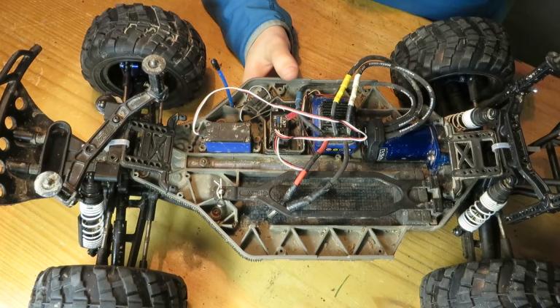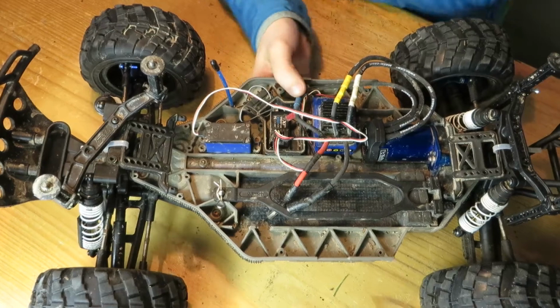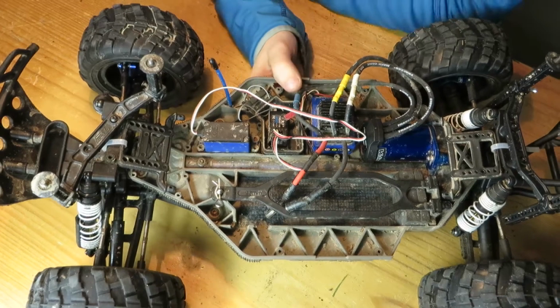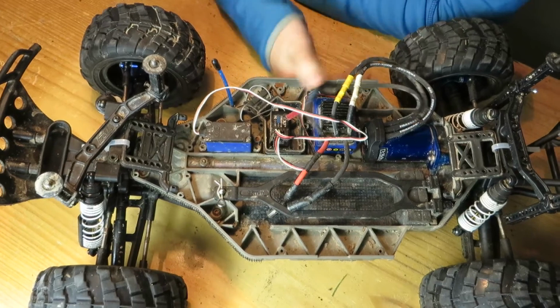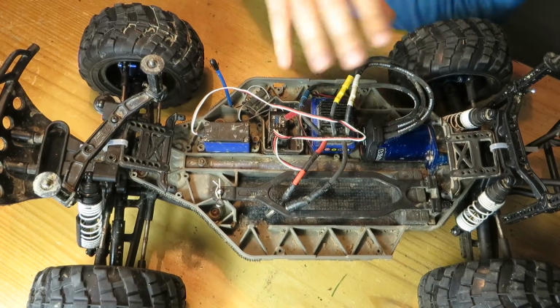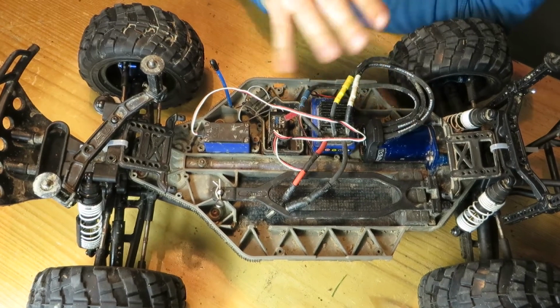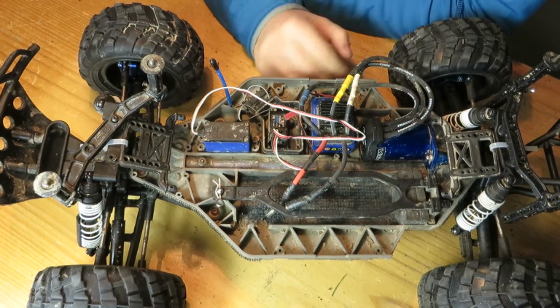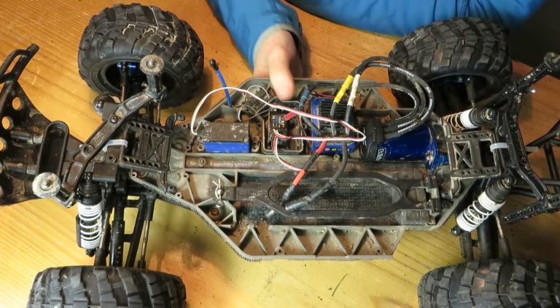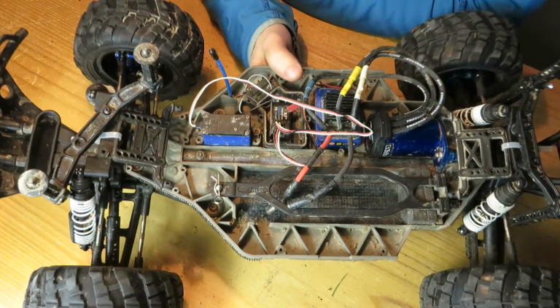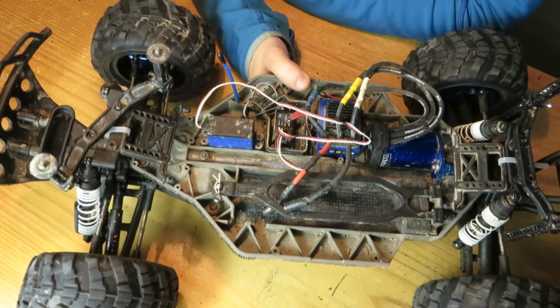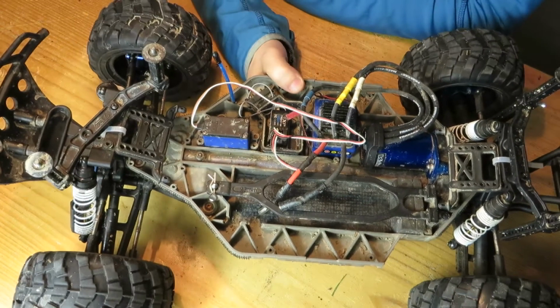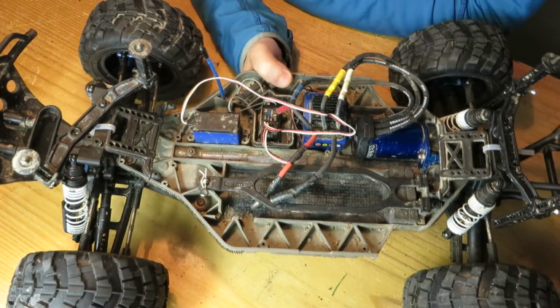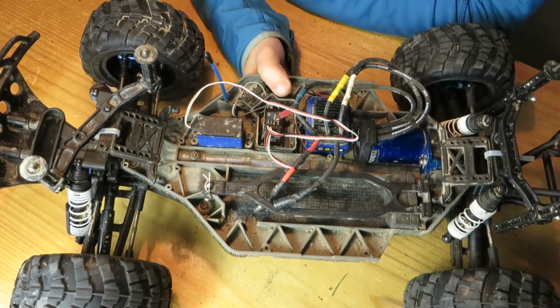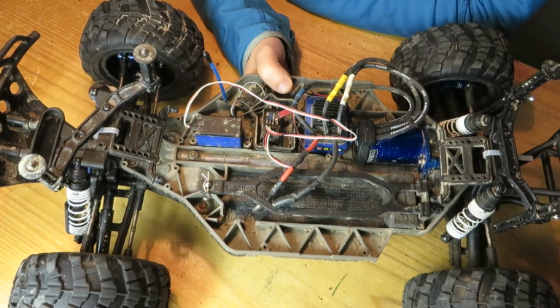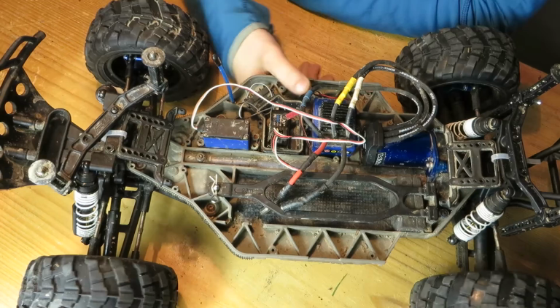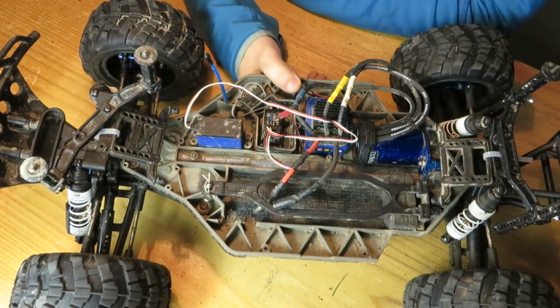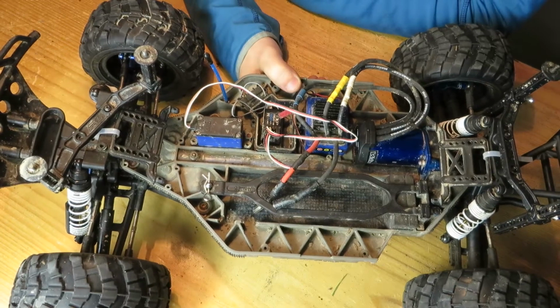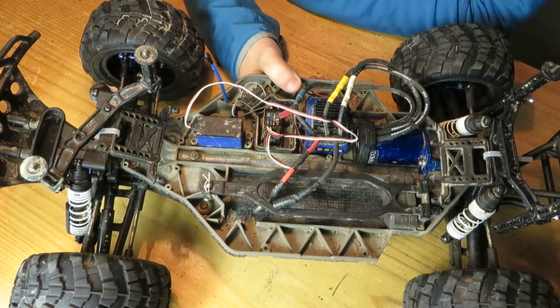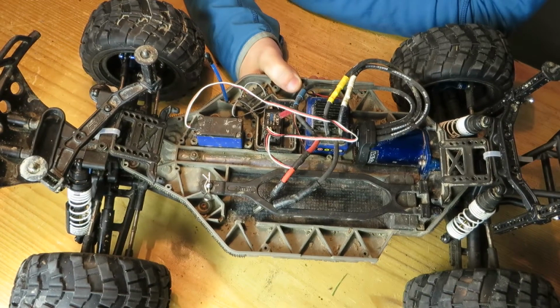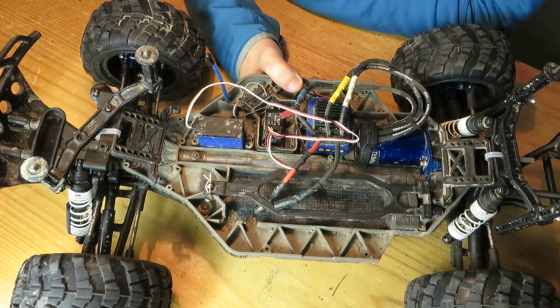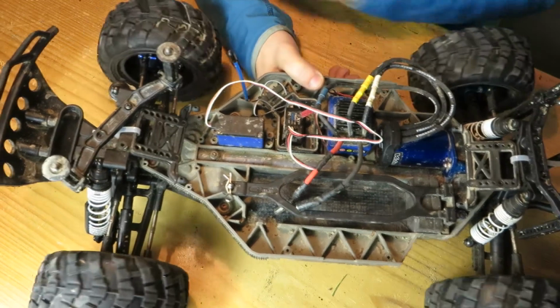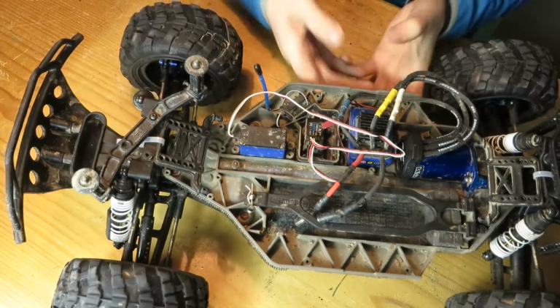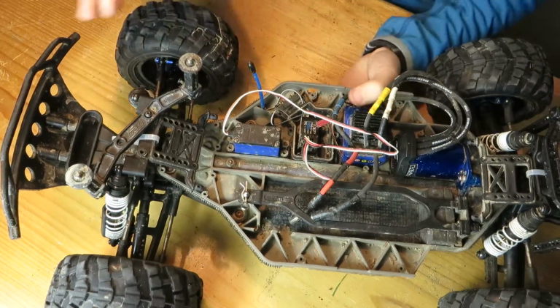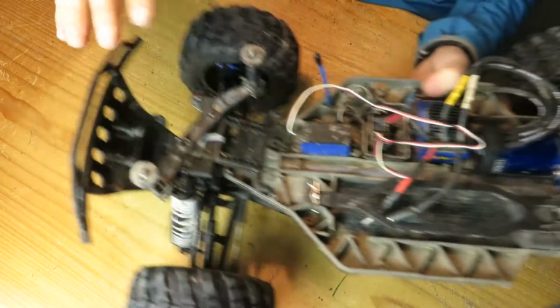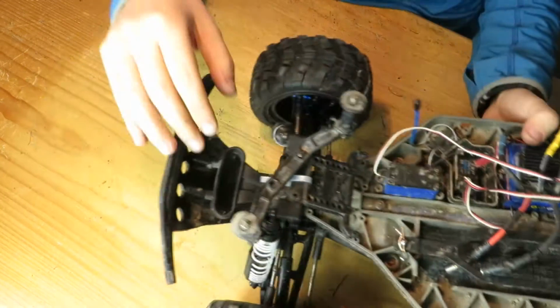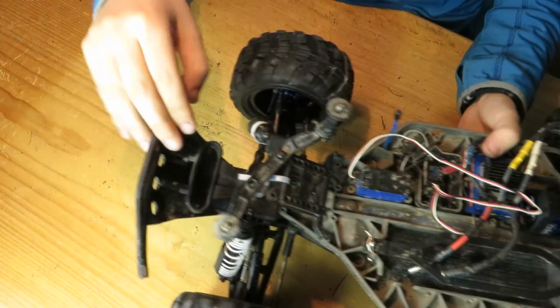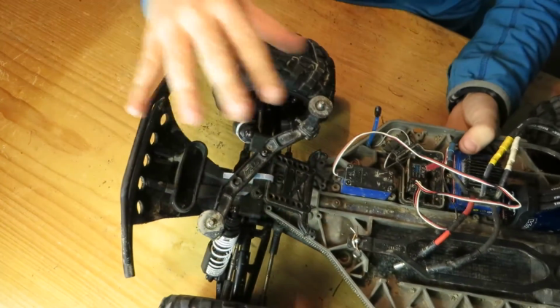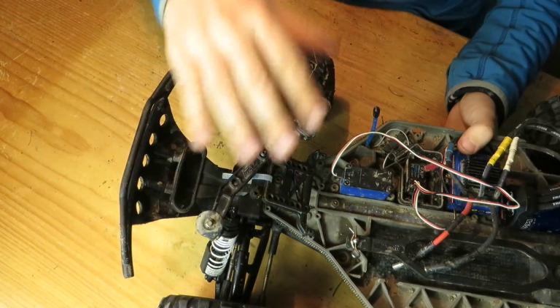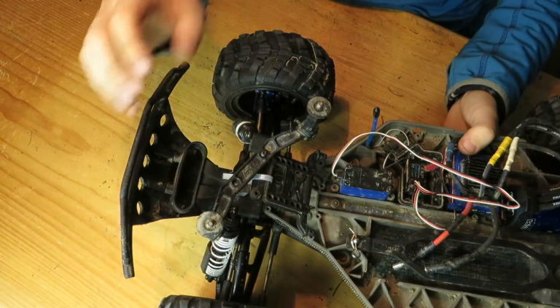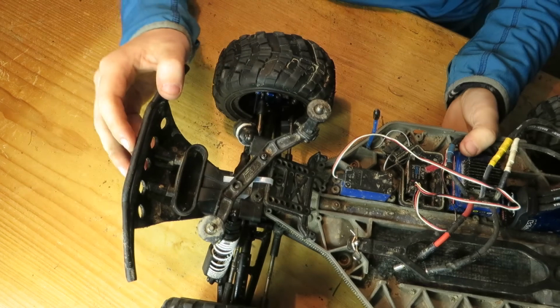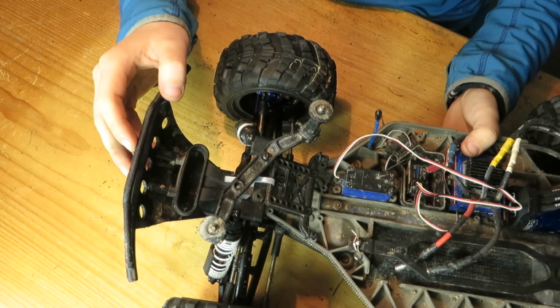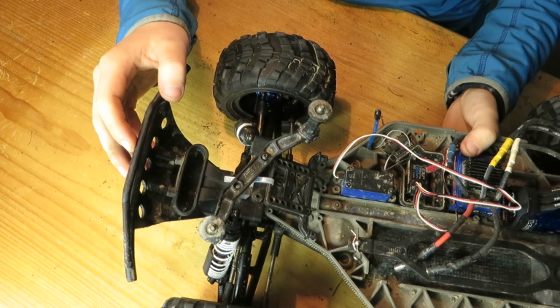Hey guys, just a quick update video on my Traxxas Trail Truck, Chimera A. Yeah, on the front, some minor modifications.